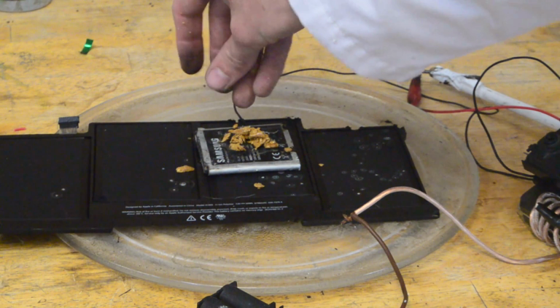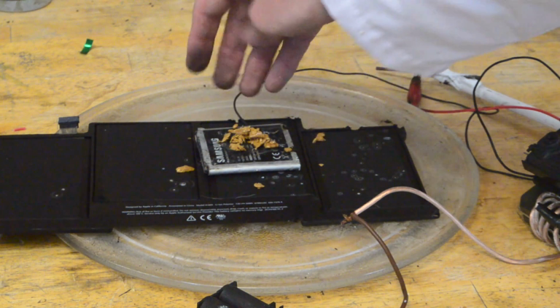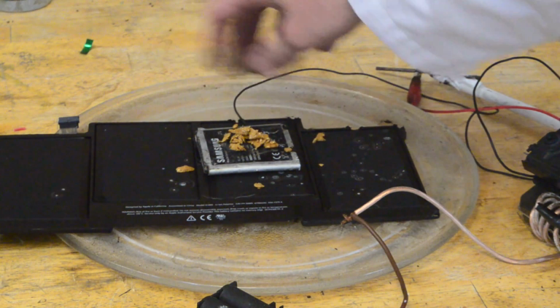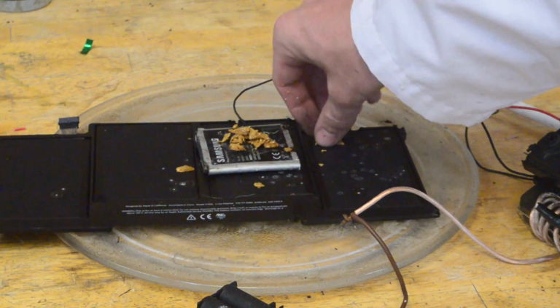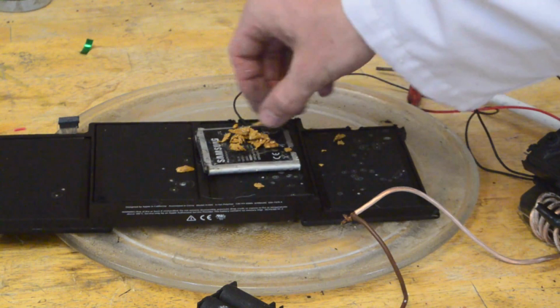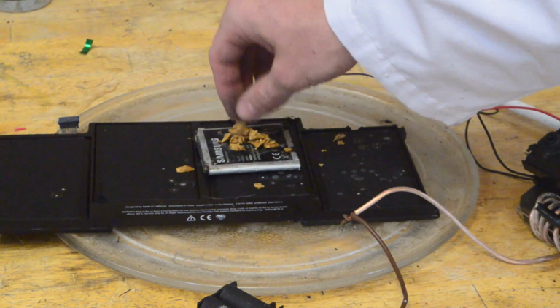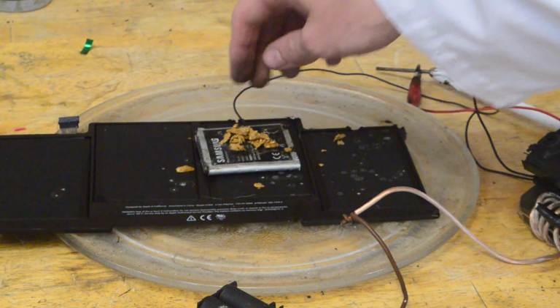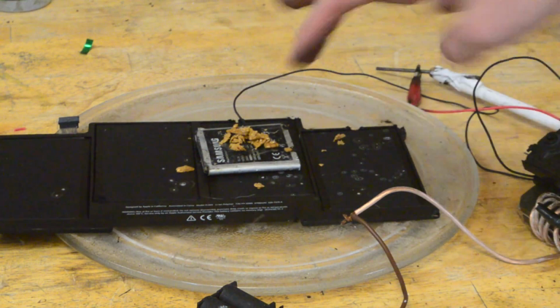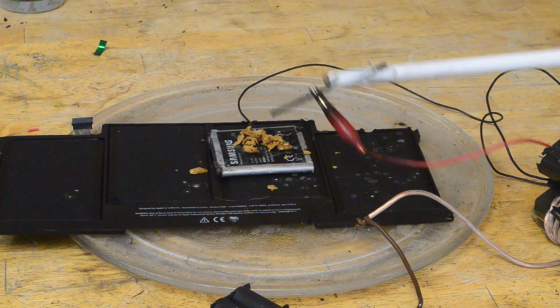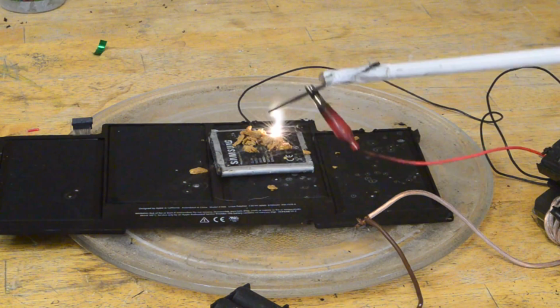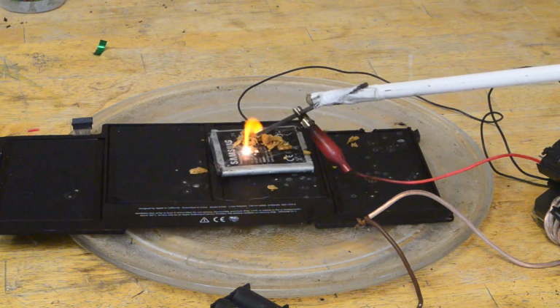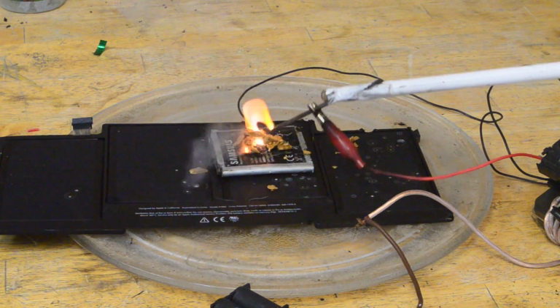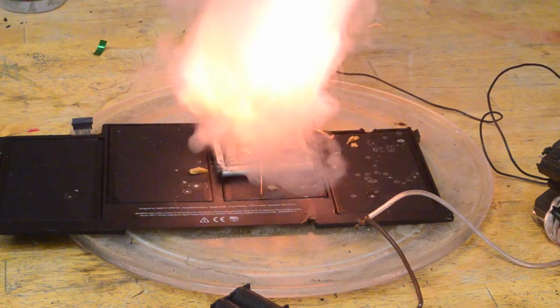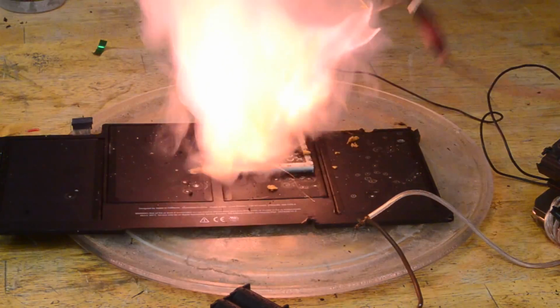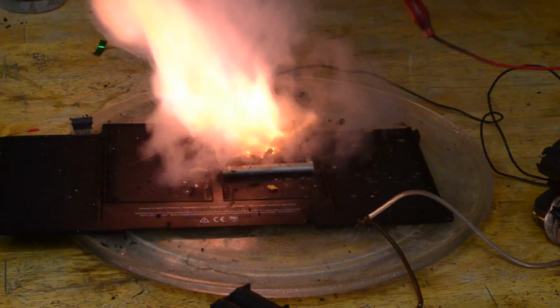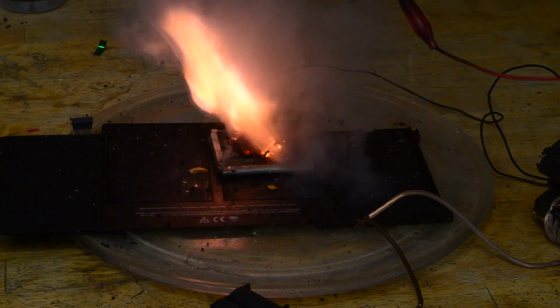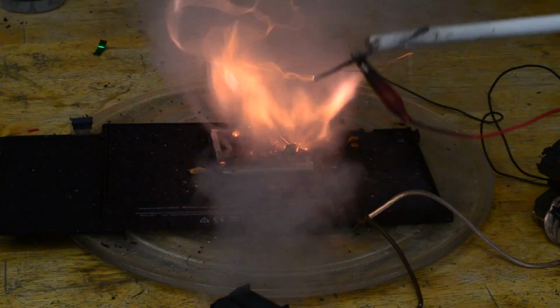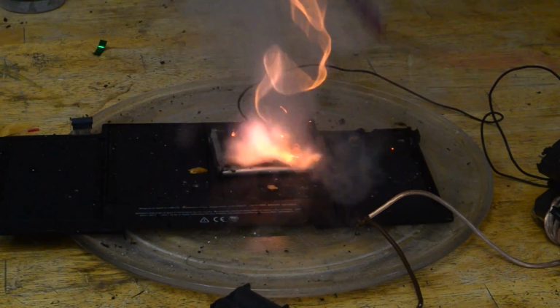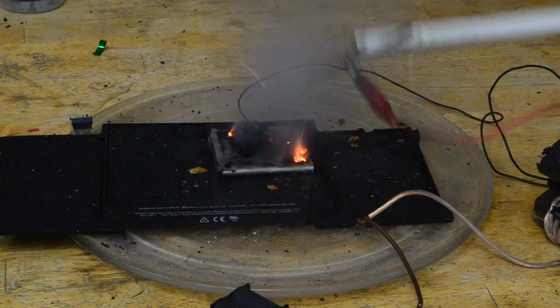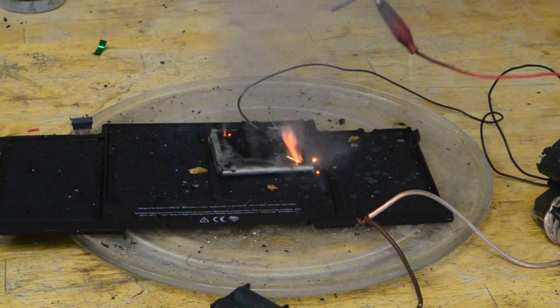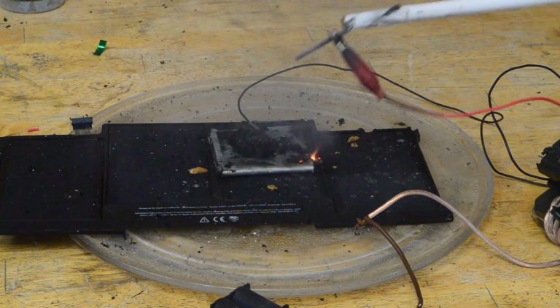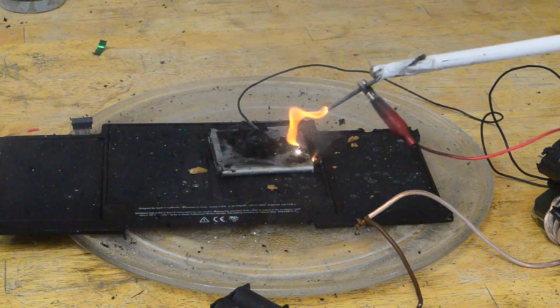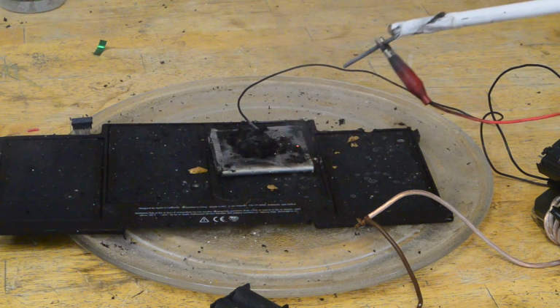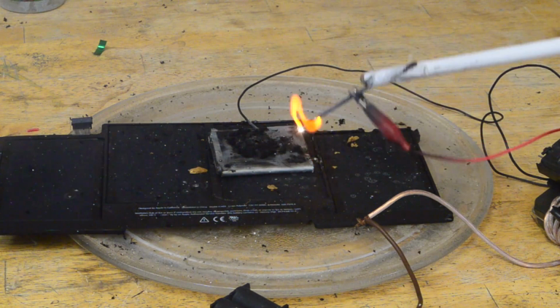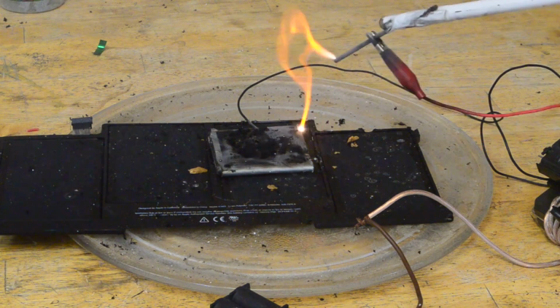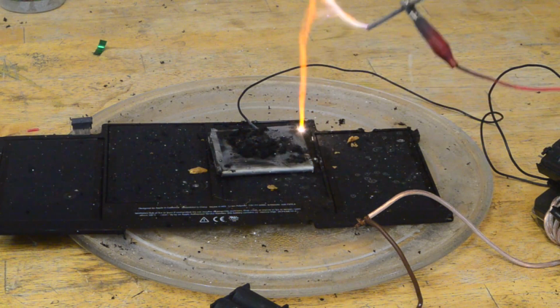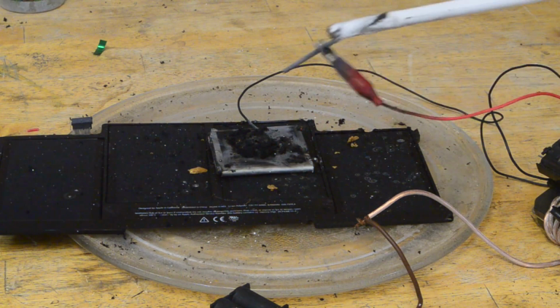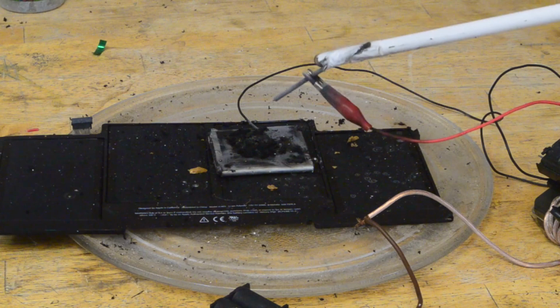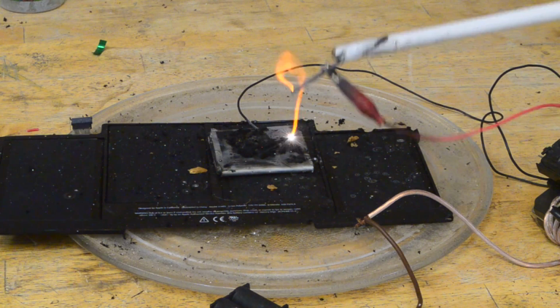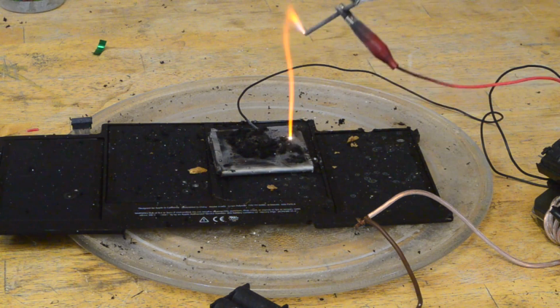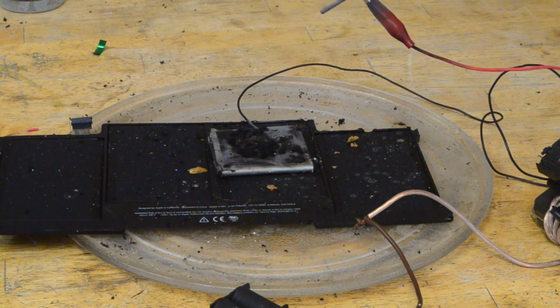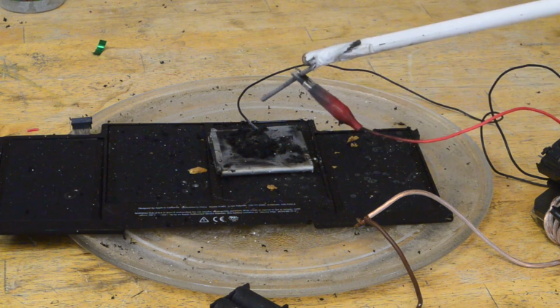Here I have a little bit more of that combustible material. Let's place it here and try lighting it. That should definitely work fine. Look at that electricity through the smoke — that's kind of interesting.